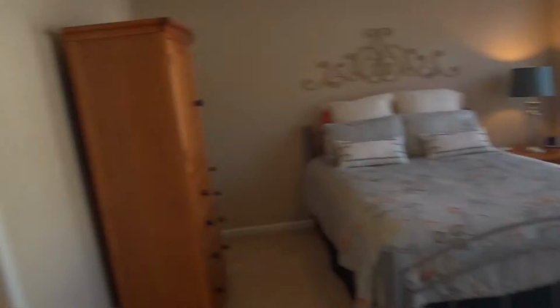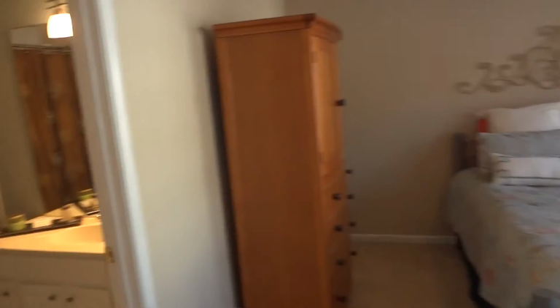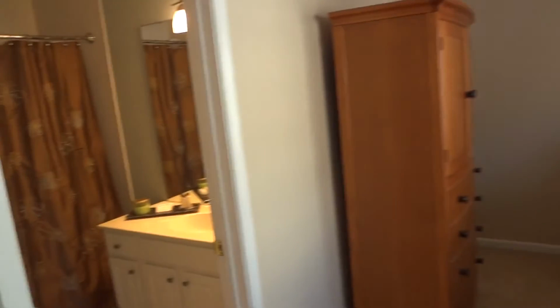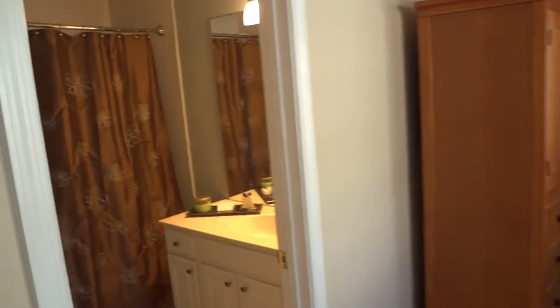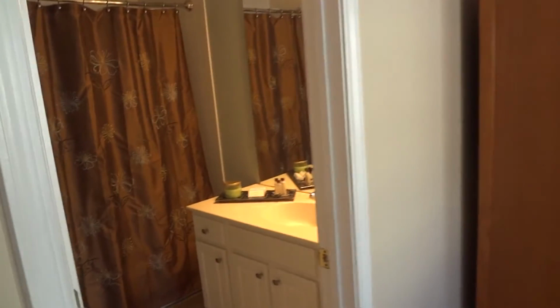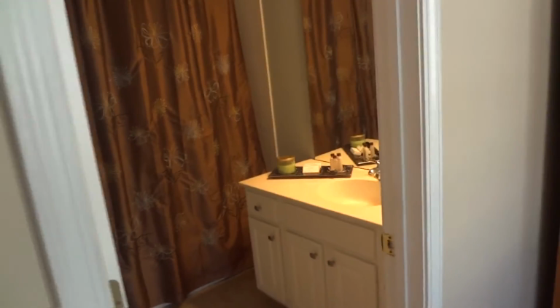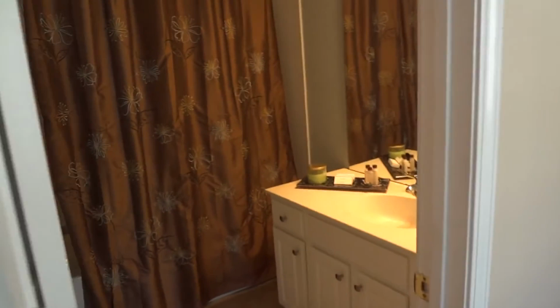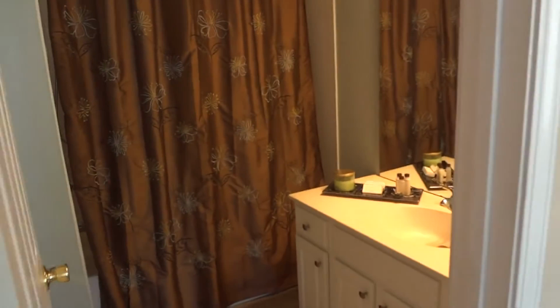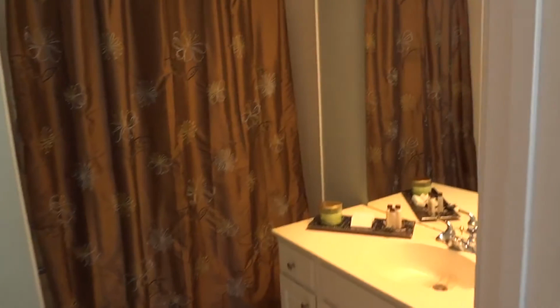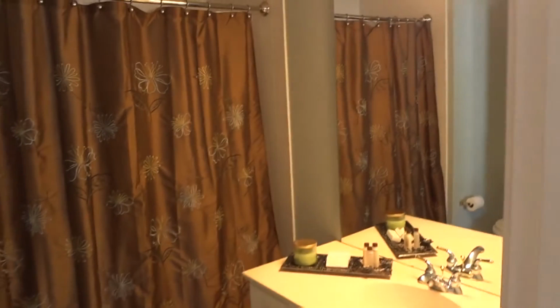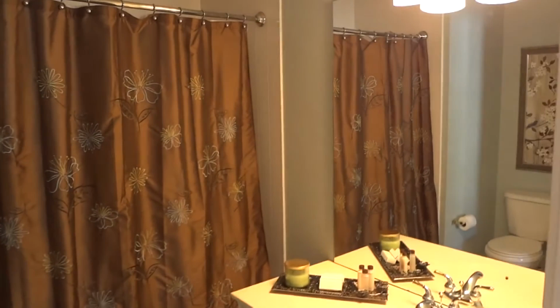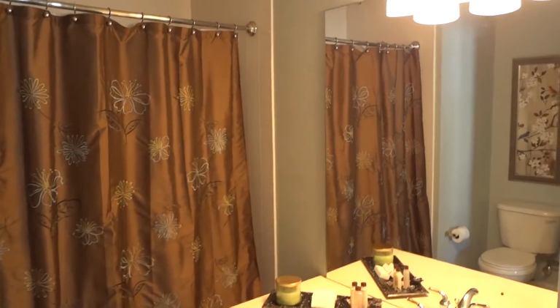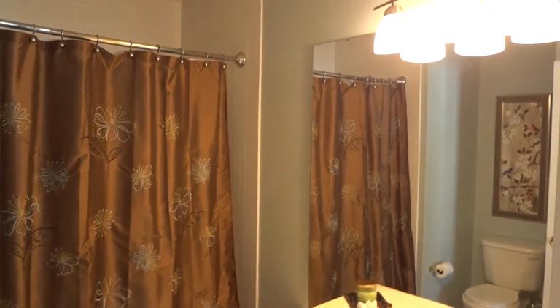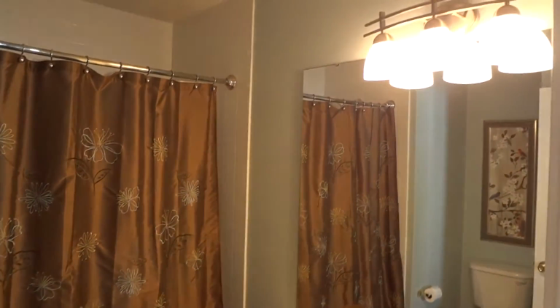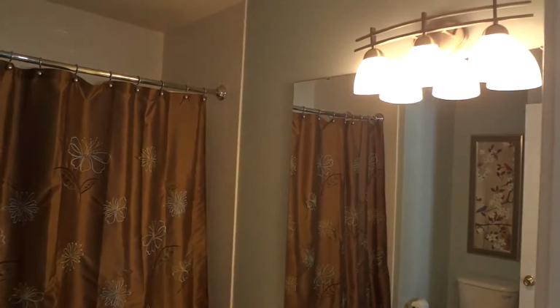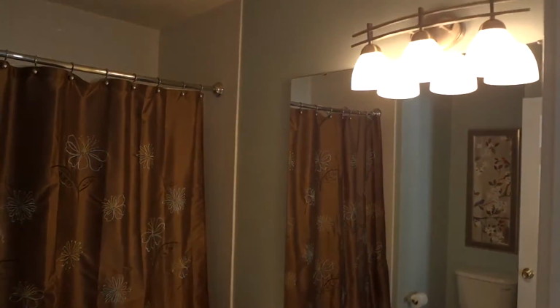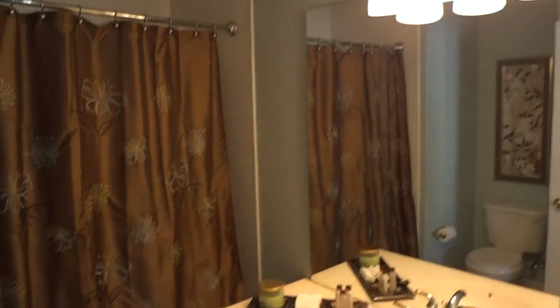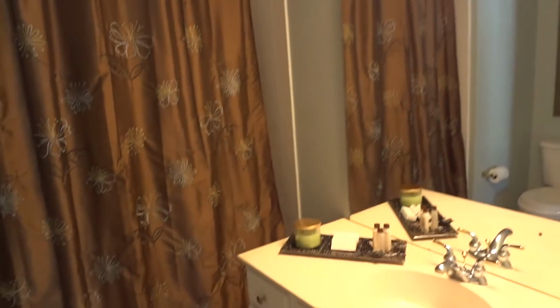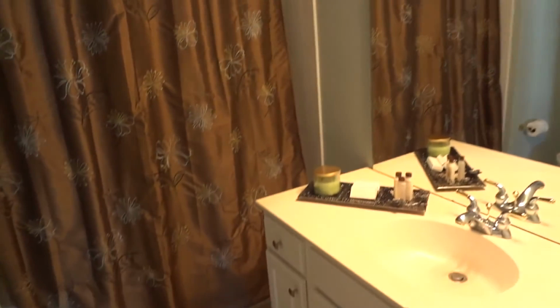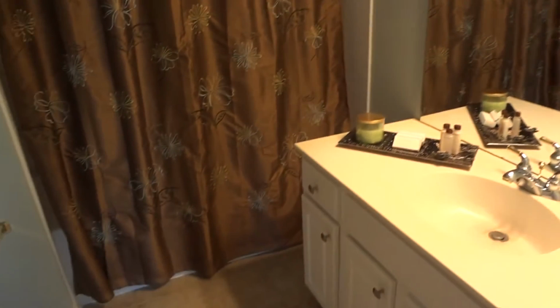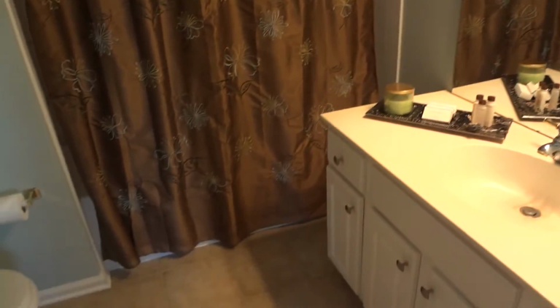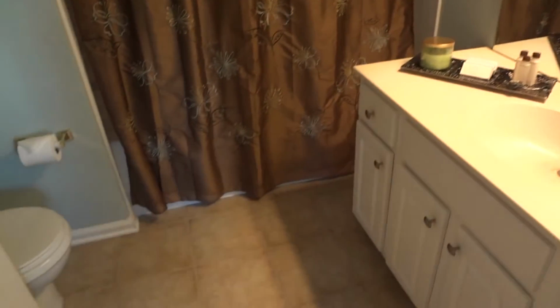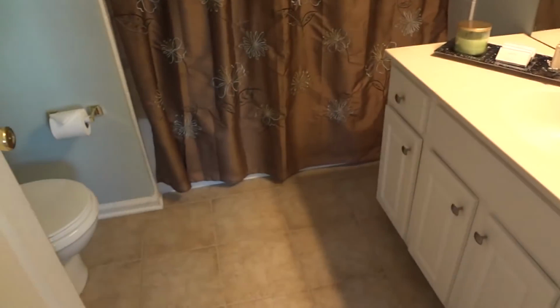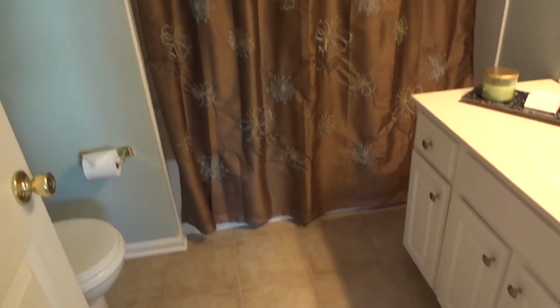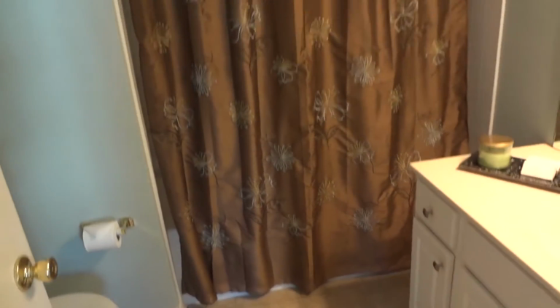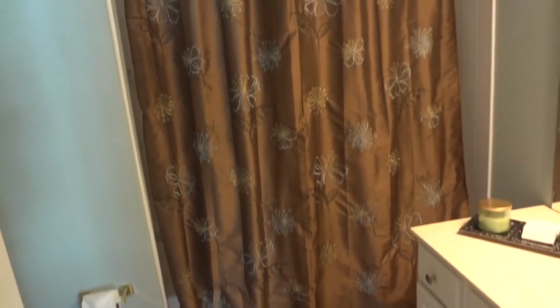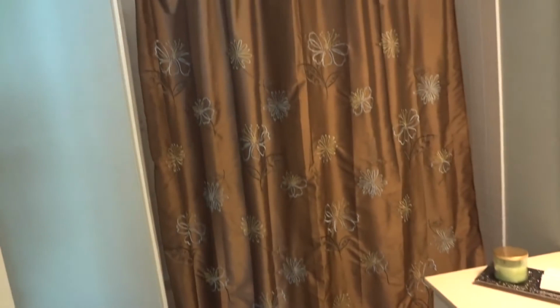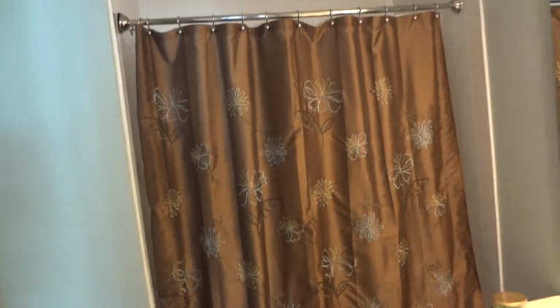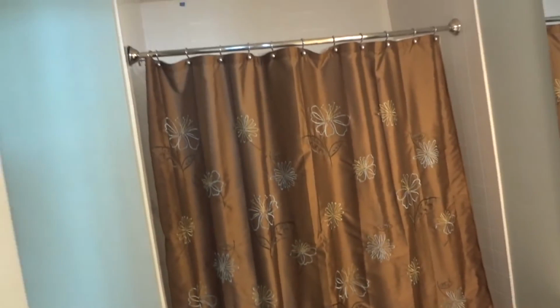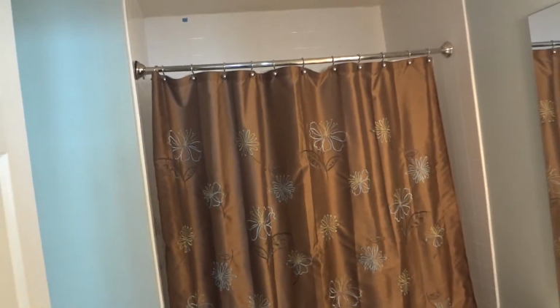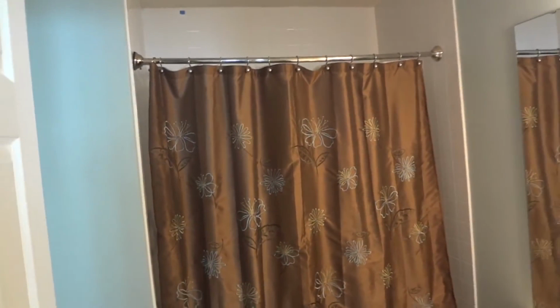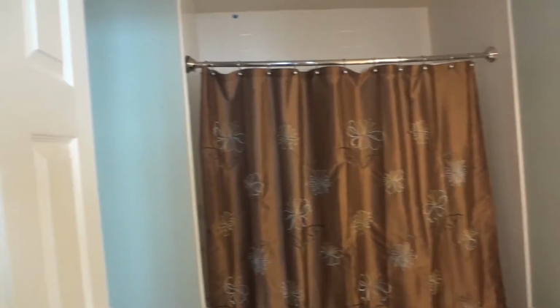And then into your in-law bathroom — beautiful light fixture, great tile floor, and a one-piece bath and tub.